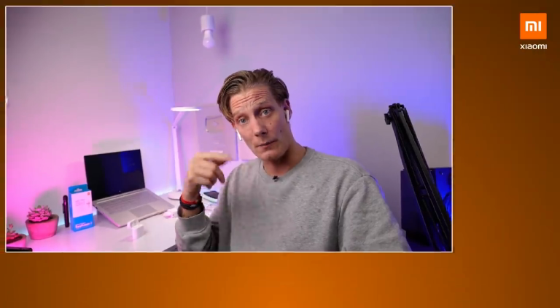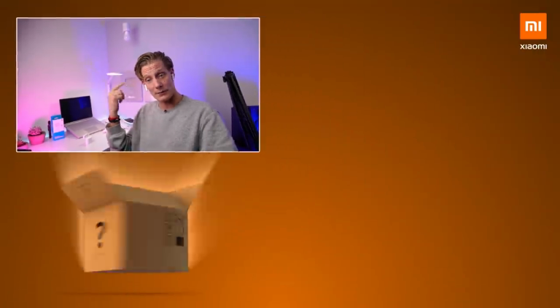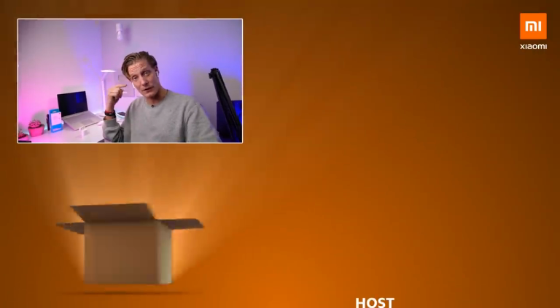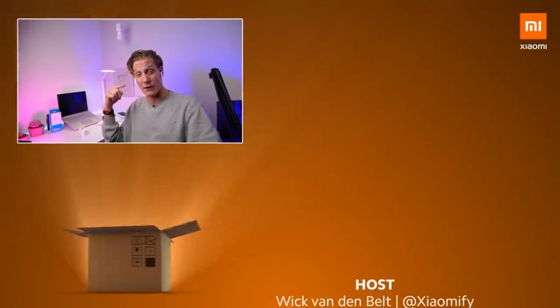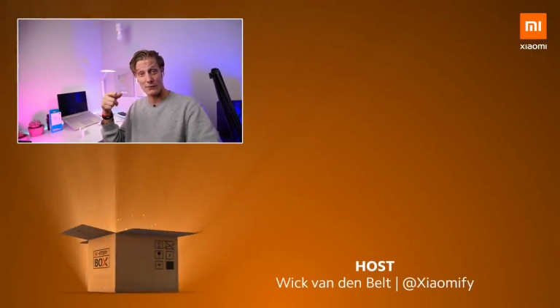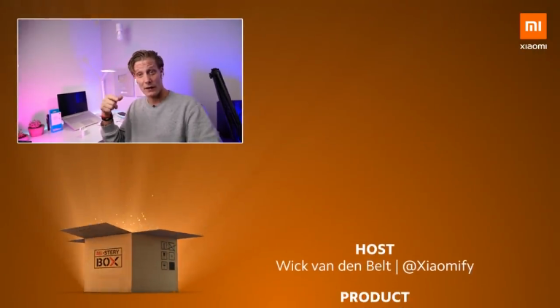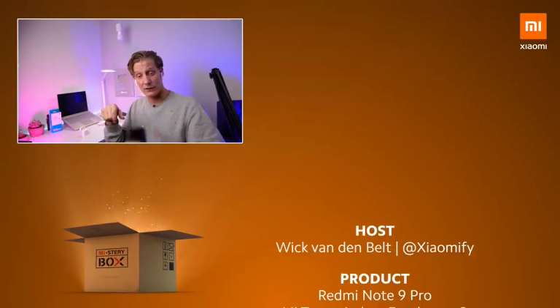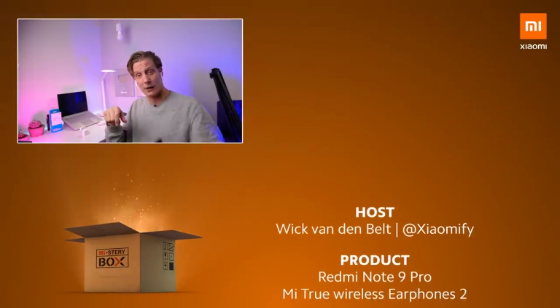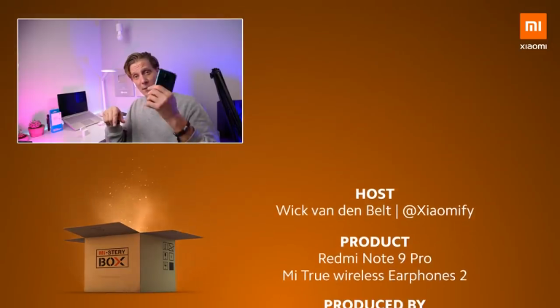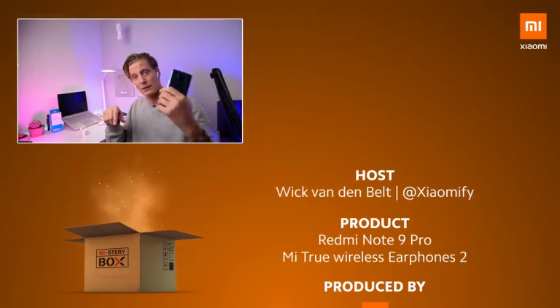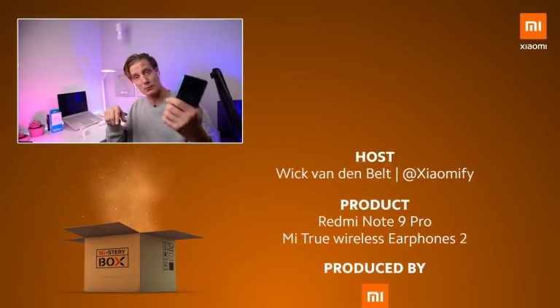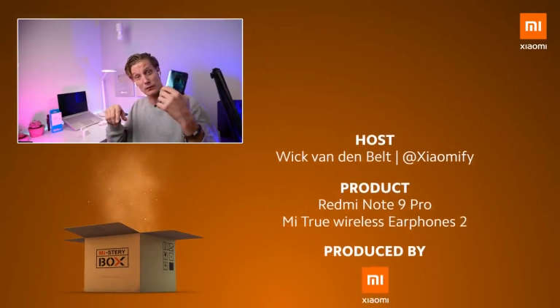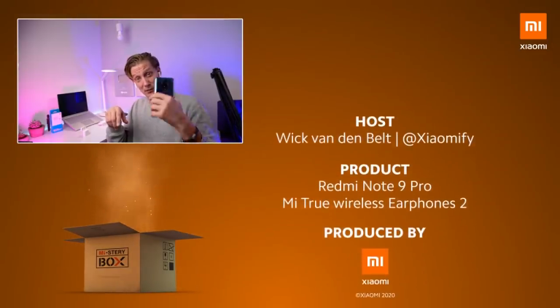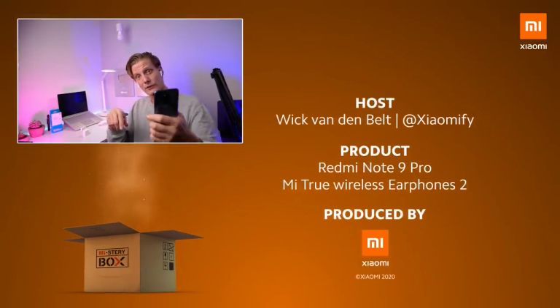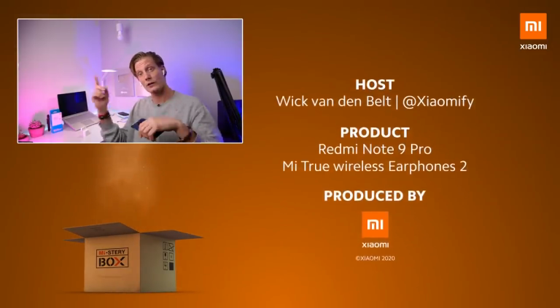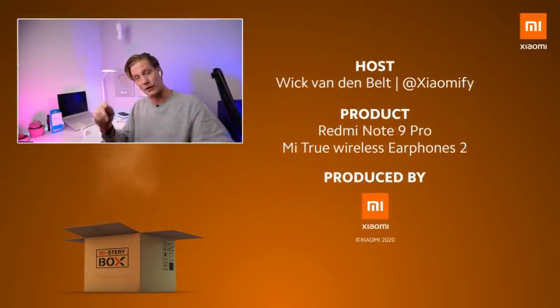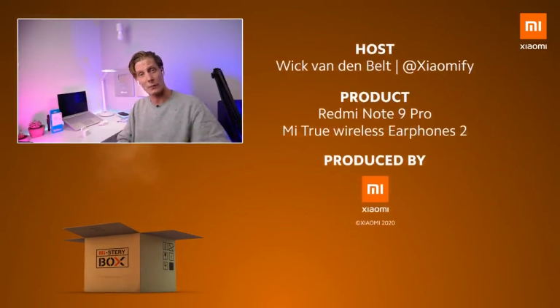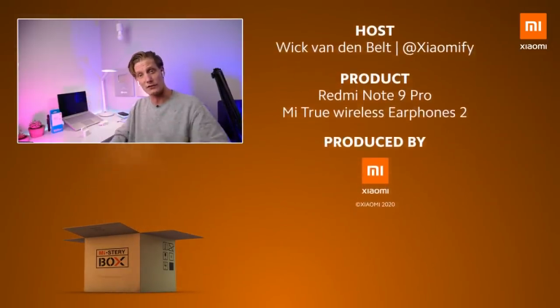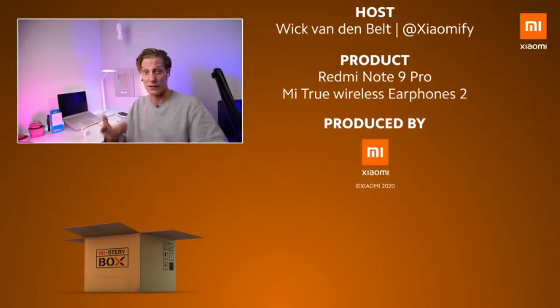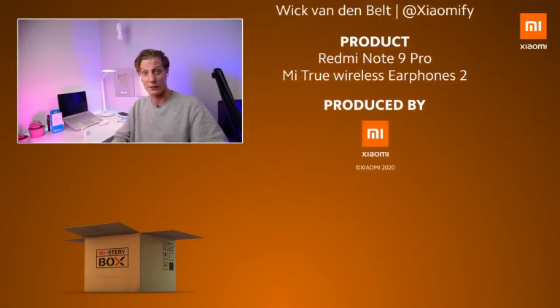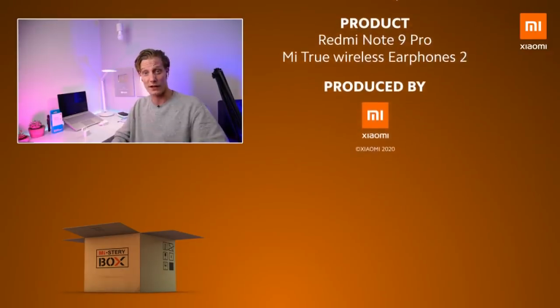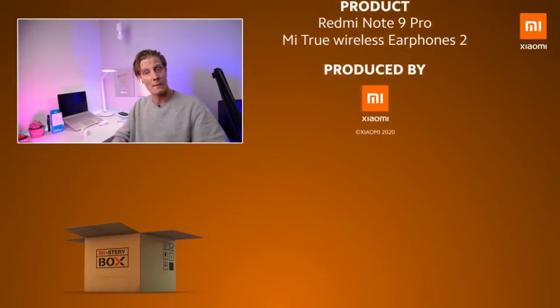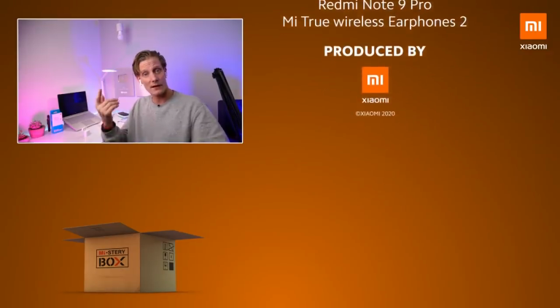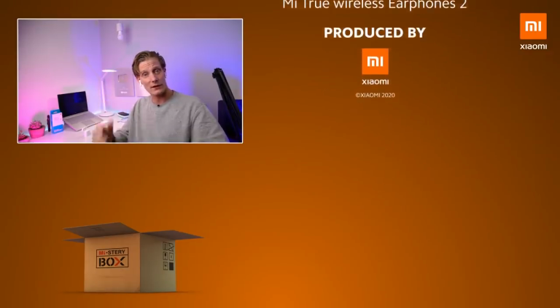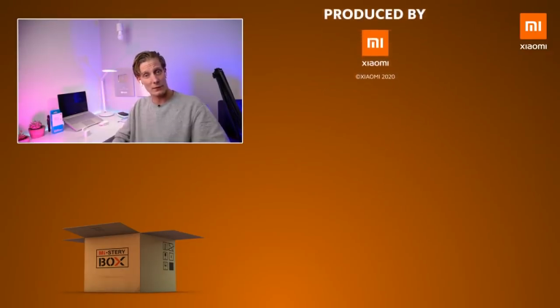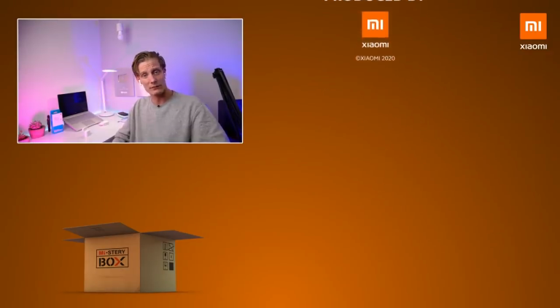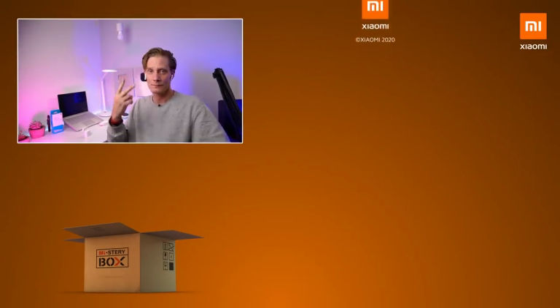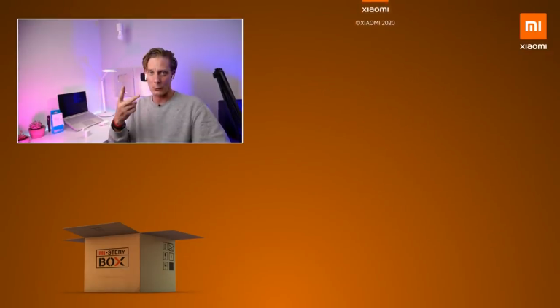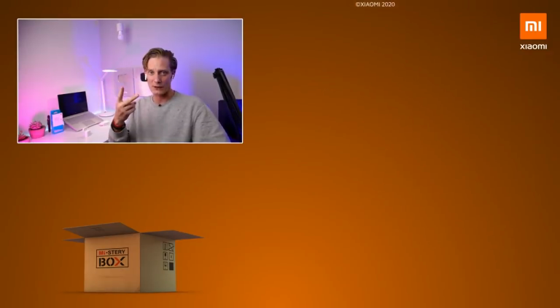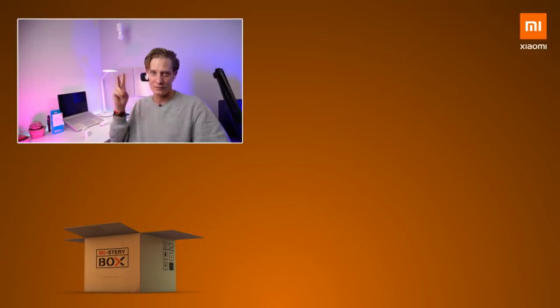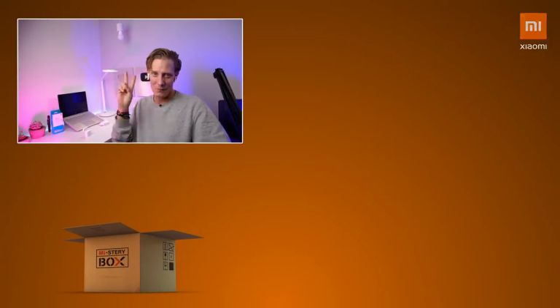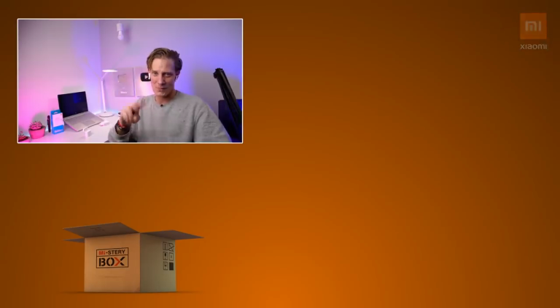I'm going to be reviewing these sometime, and today I'm posting my review of the Redmi Note 9 Pro, so head over to the Xiaomi Fi YouTube channel if you want to check that out. As always, thank you guys for watching and I hope to see you all soon. Peace!